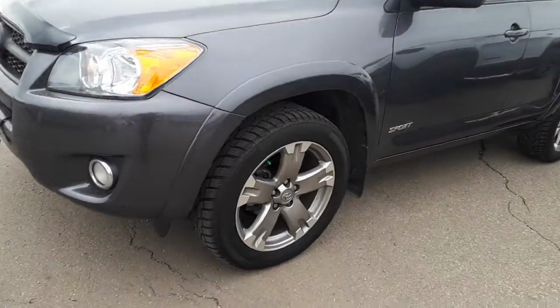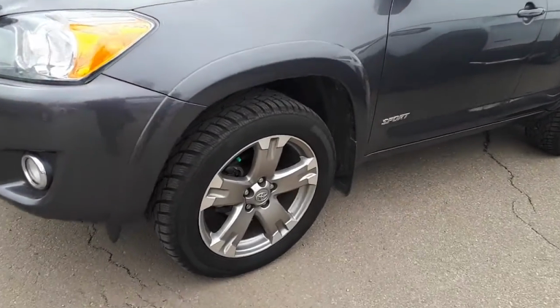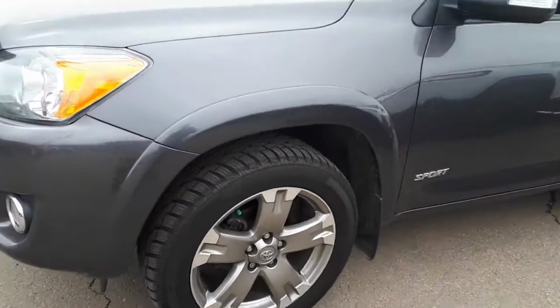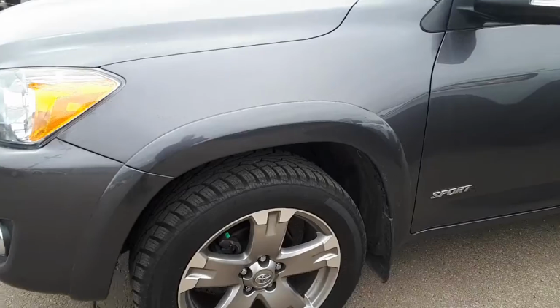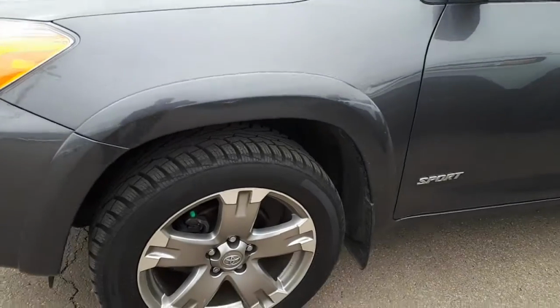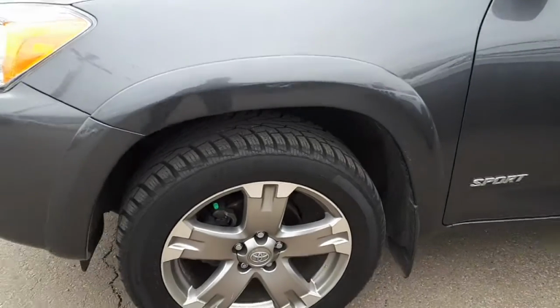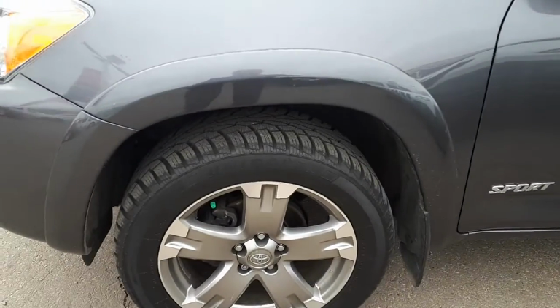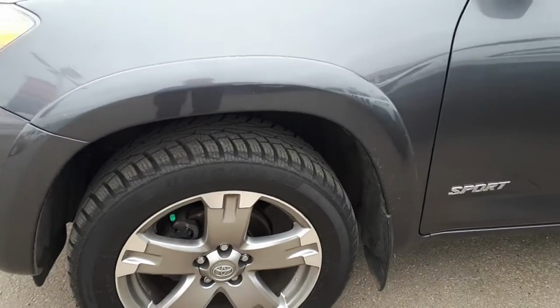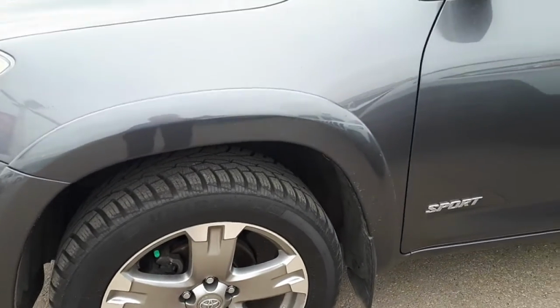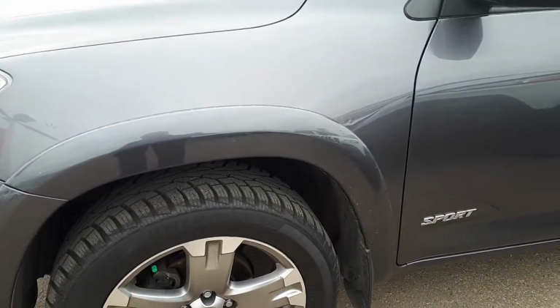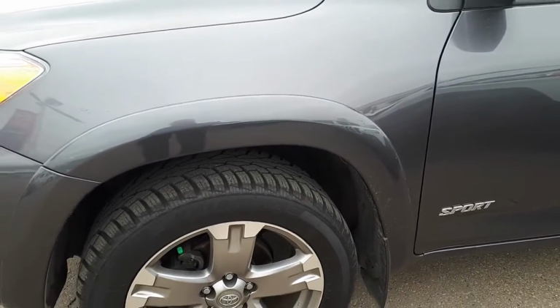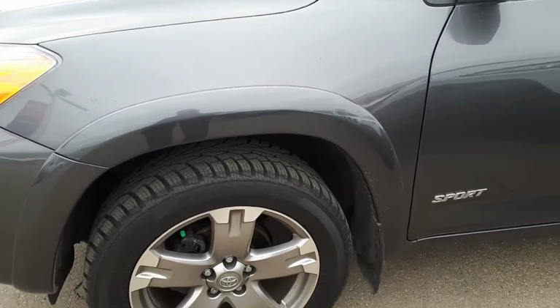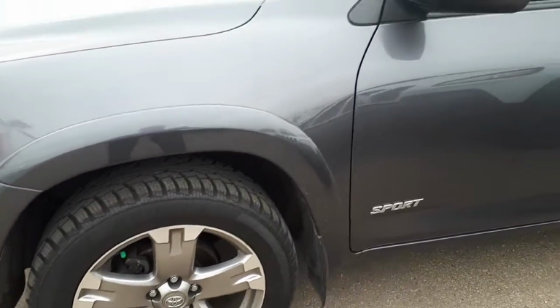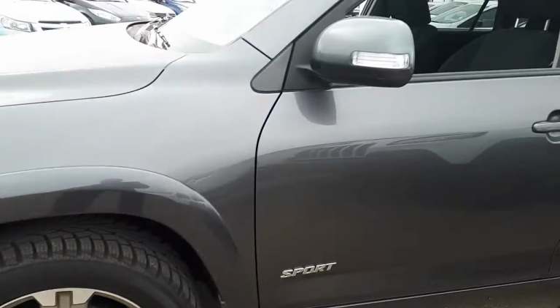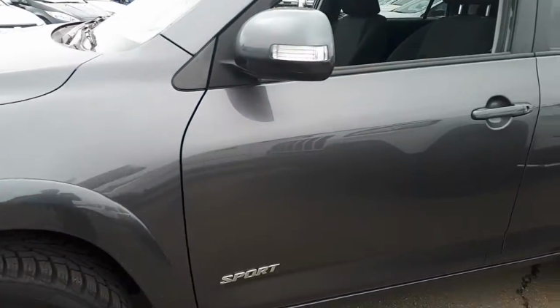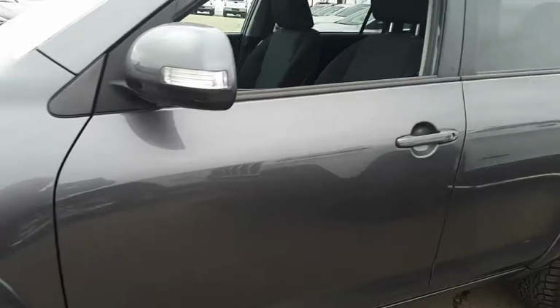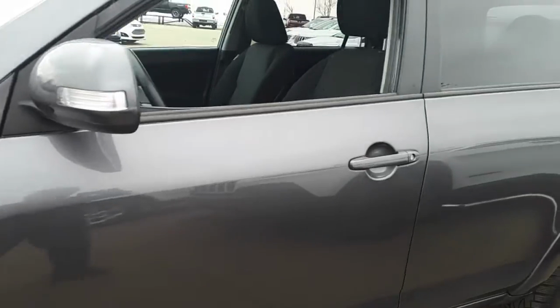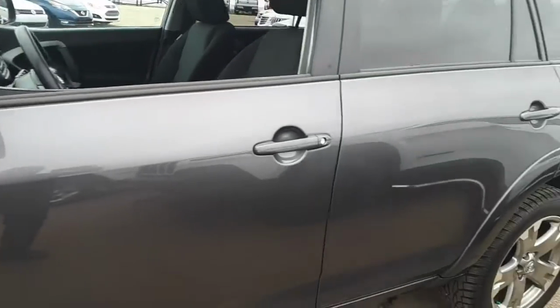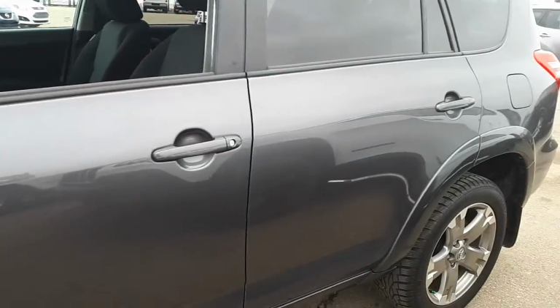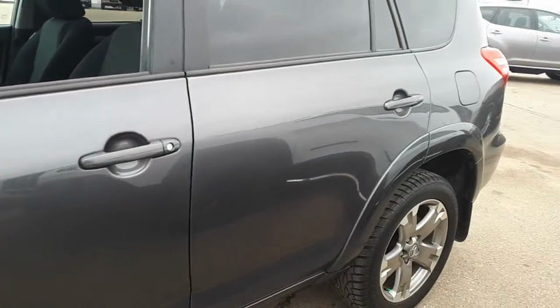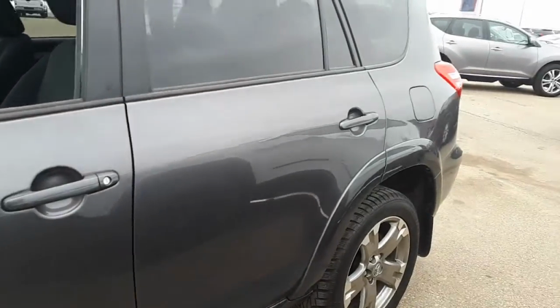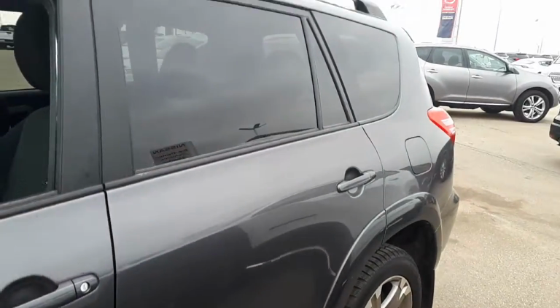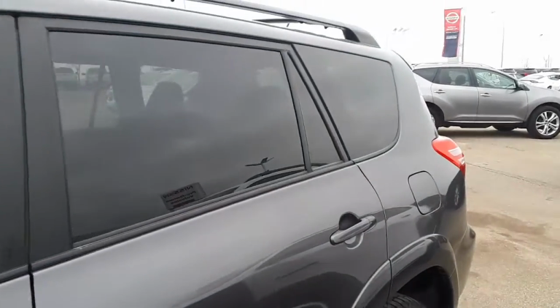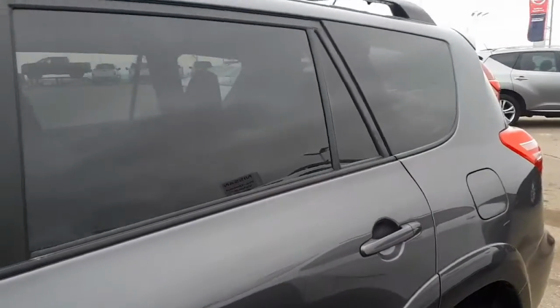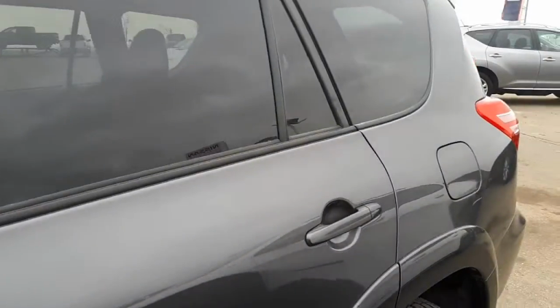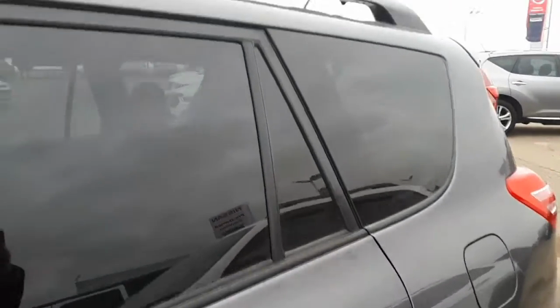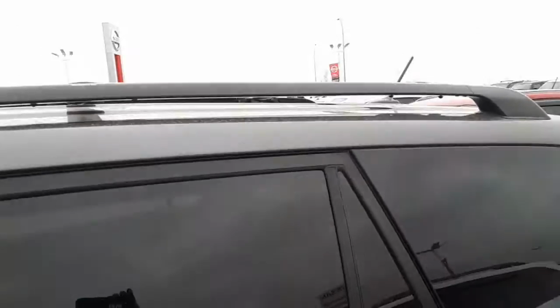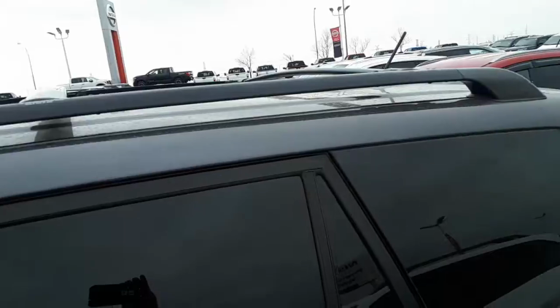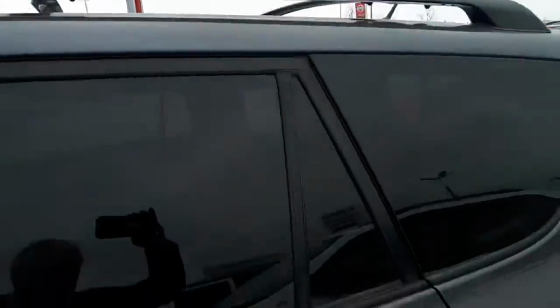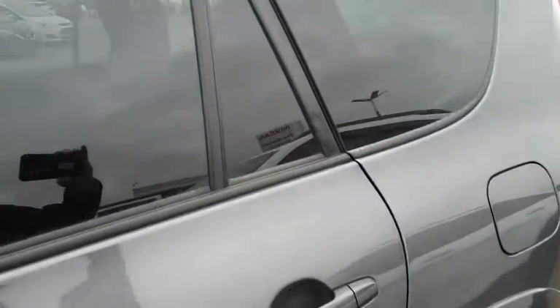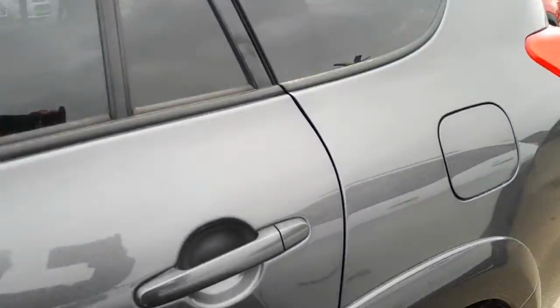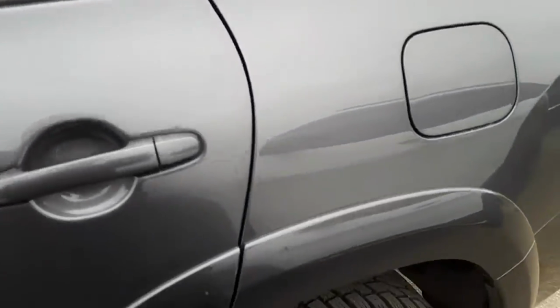Just want to show you, it's got new tires on there. Rims aren't curbed. Body's nice and straight. Tinted back windows. Full roof rack with the crossbars.